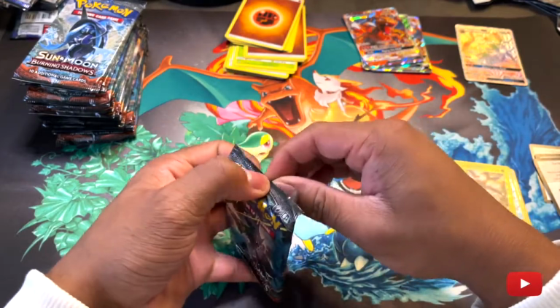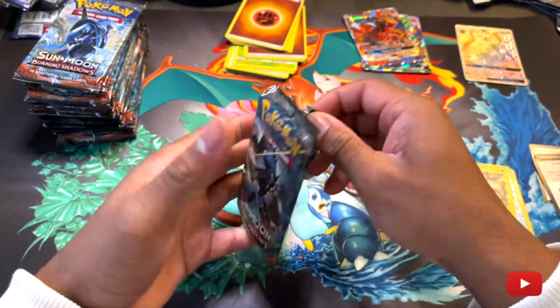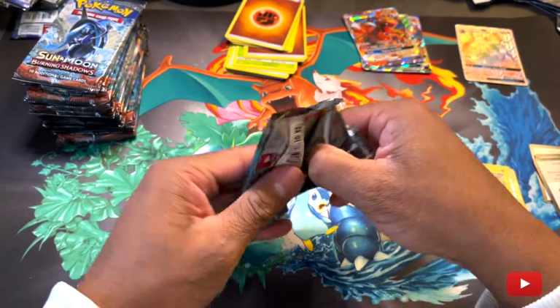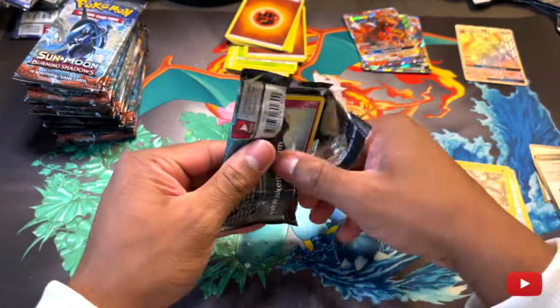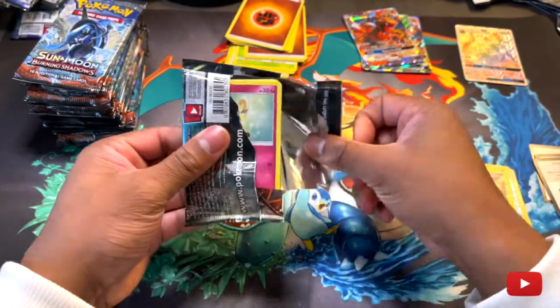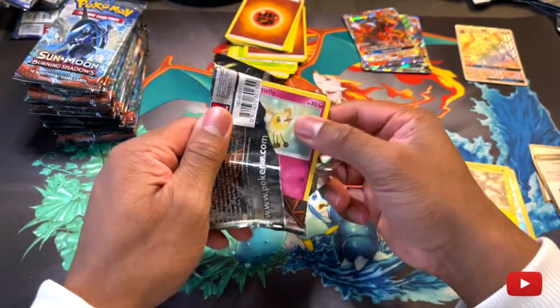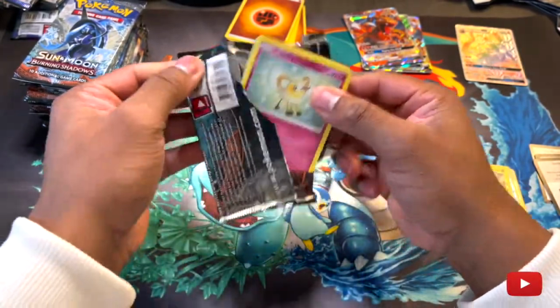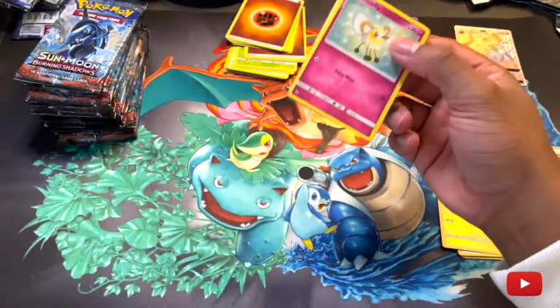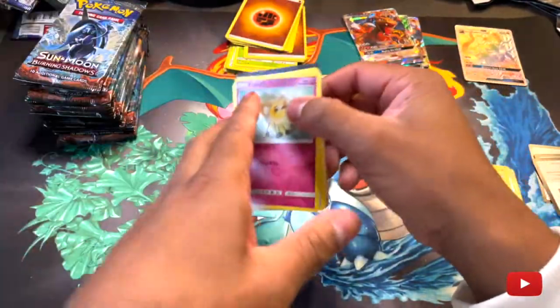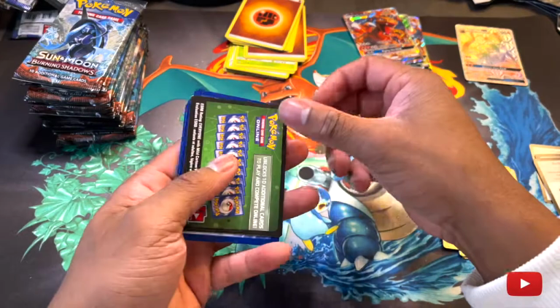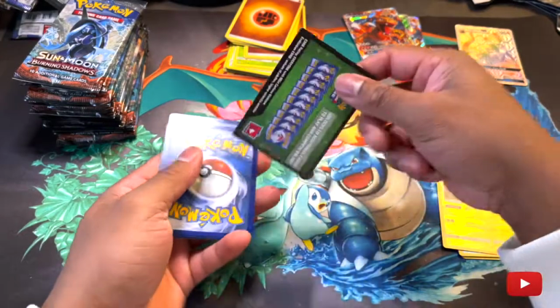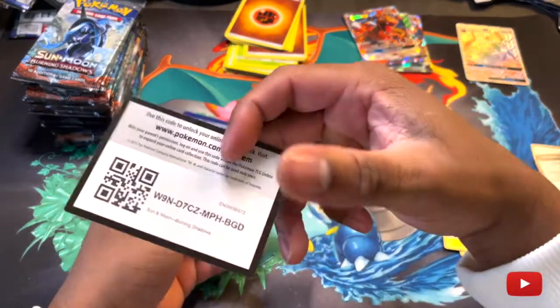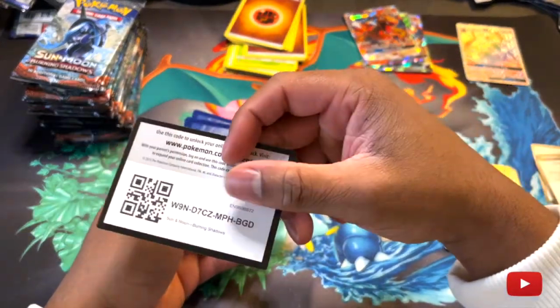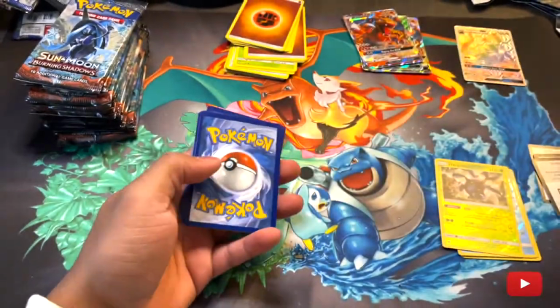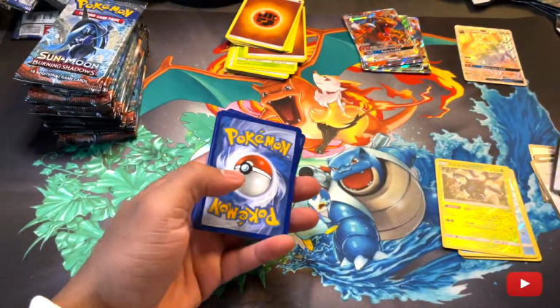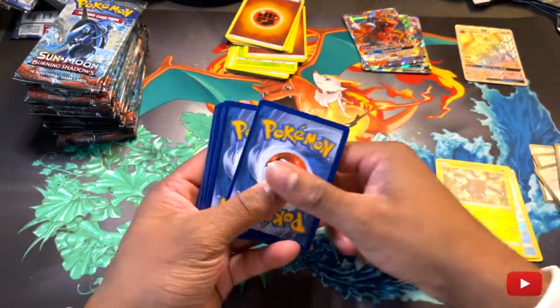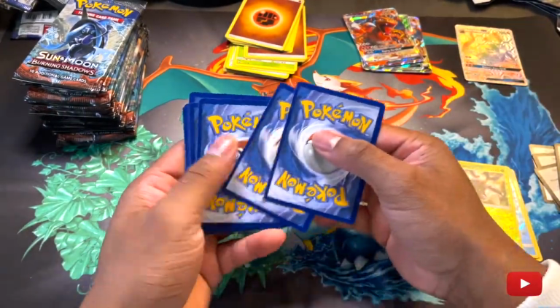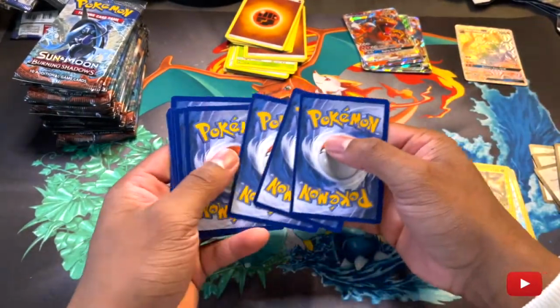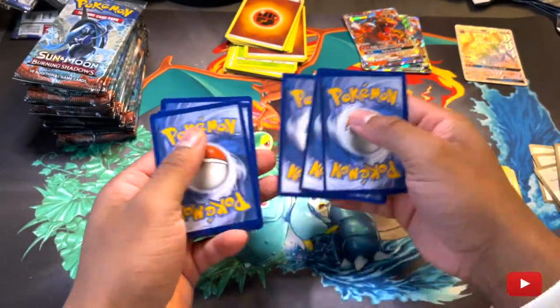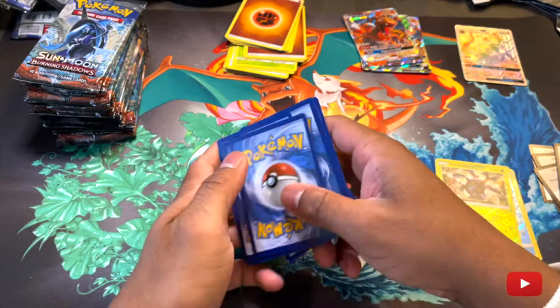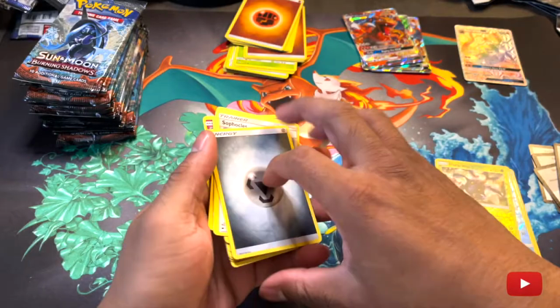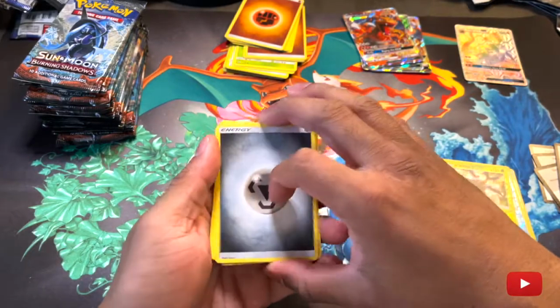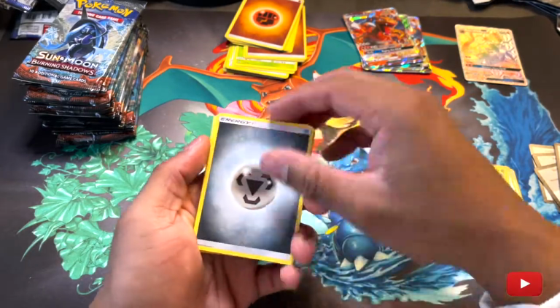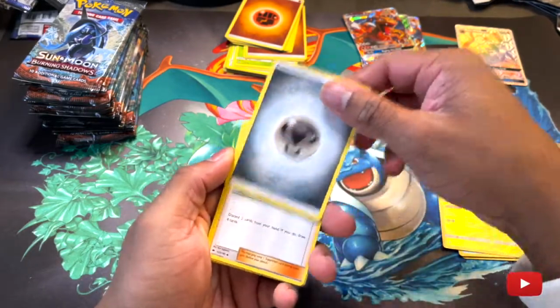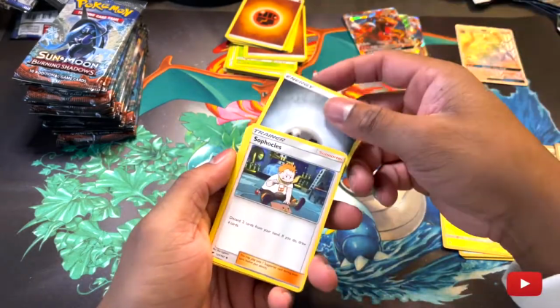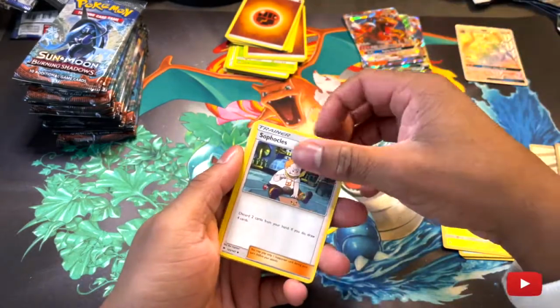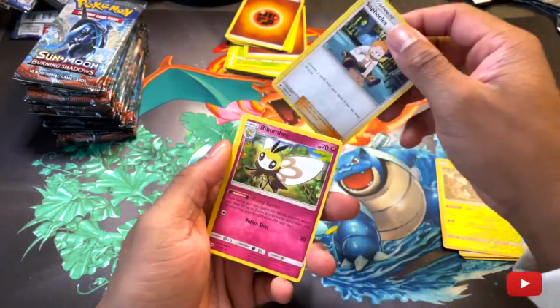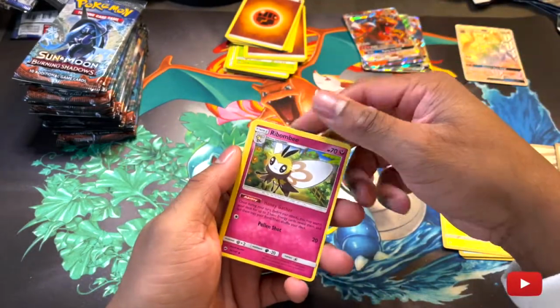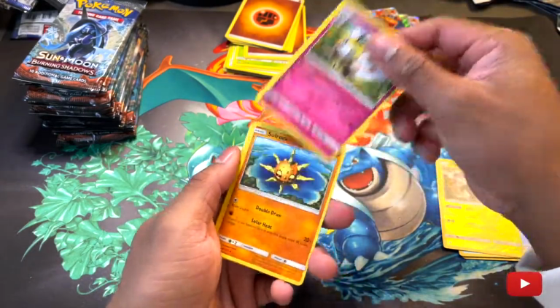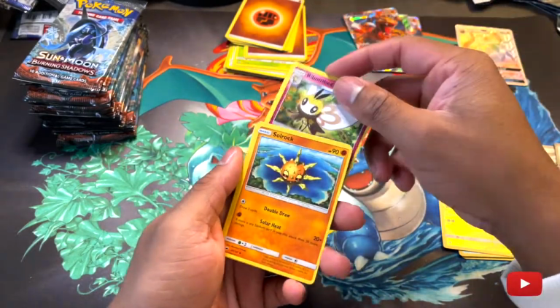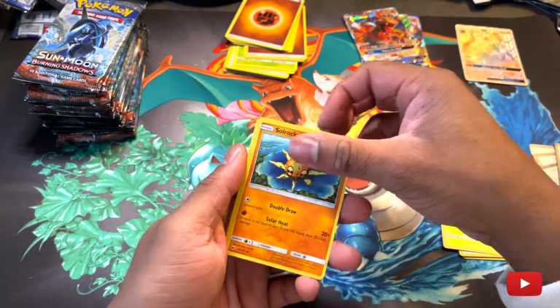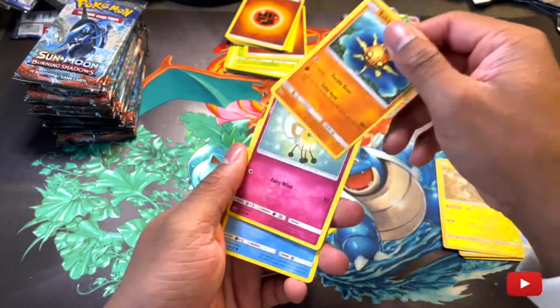It's a sign that we're gonna pull the Hyper Rare — I'm telling you guys. If we pull this Hyper Rare, I'm gonna hit a backflip on camera. Not literally — I can't hit a backflip. I can do it on a trampoline, but on the ground I can't. It's weird.